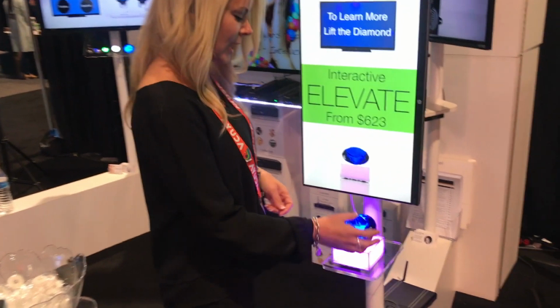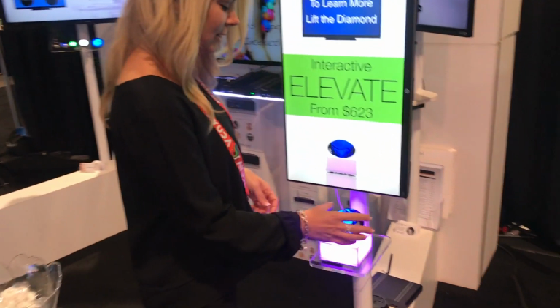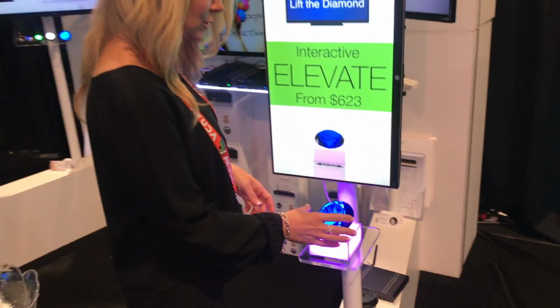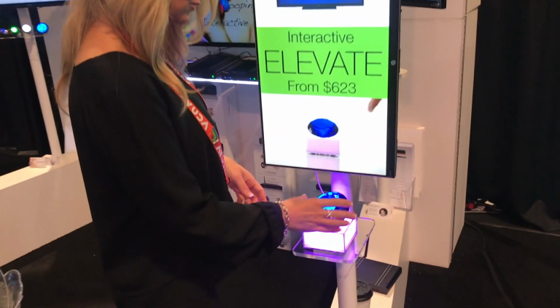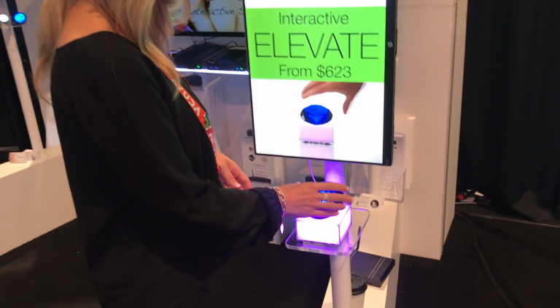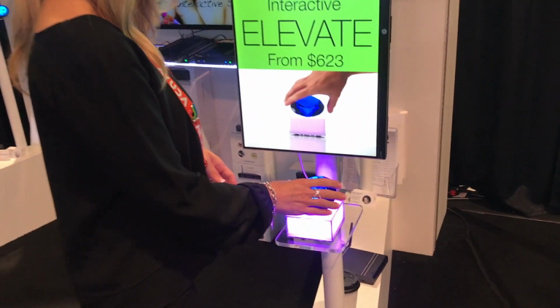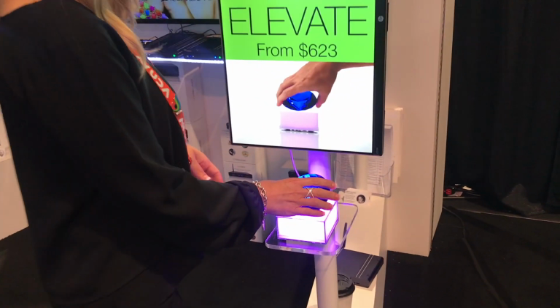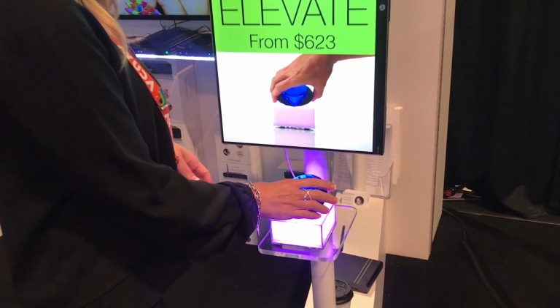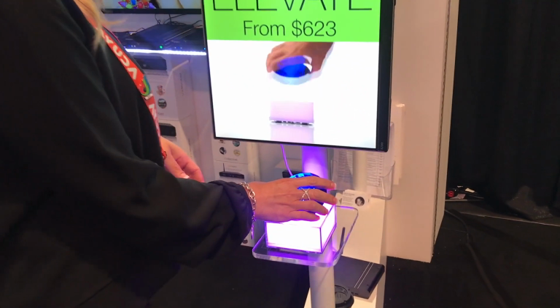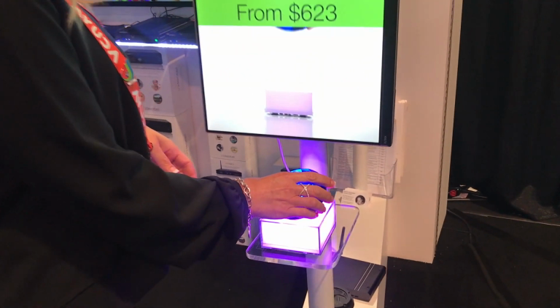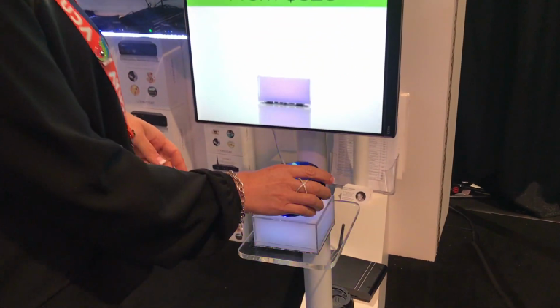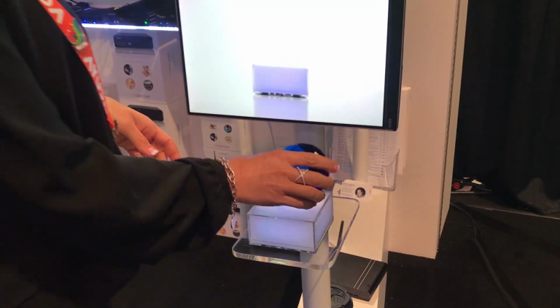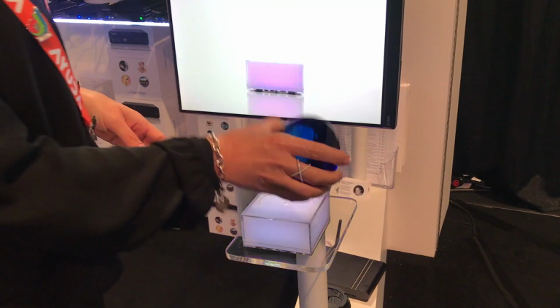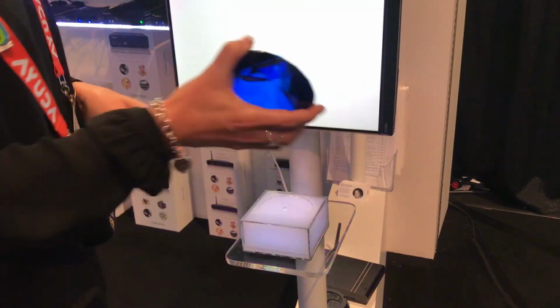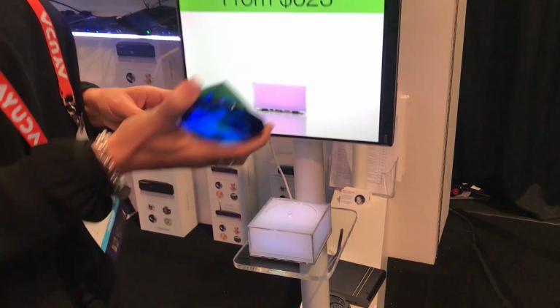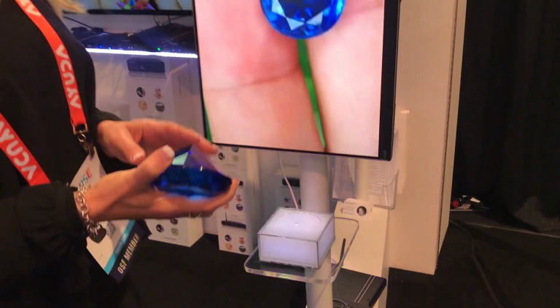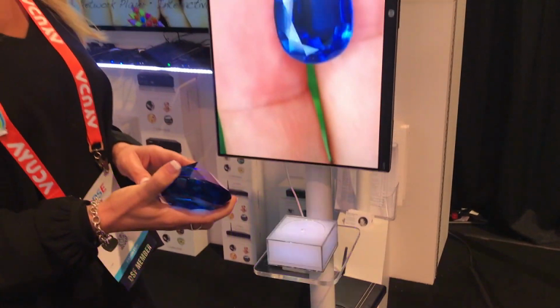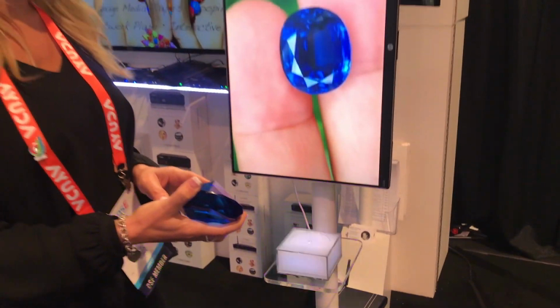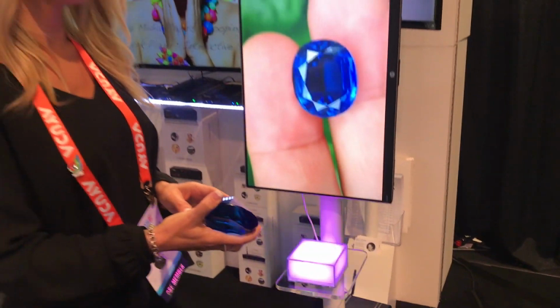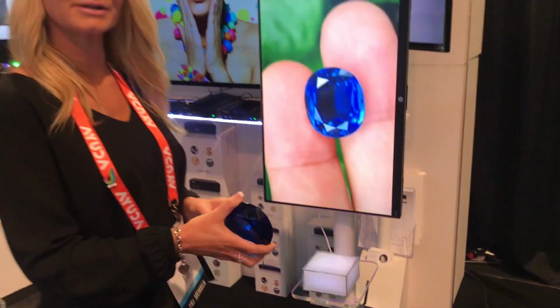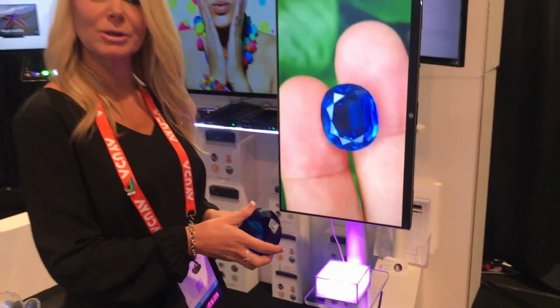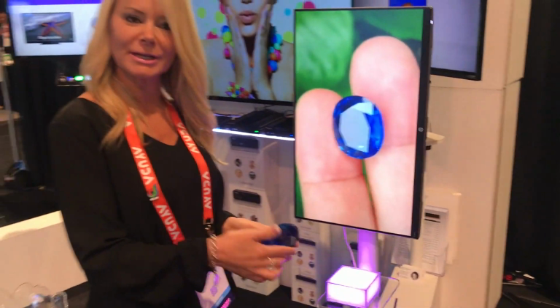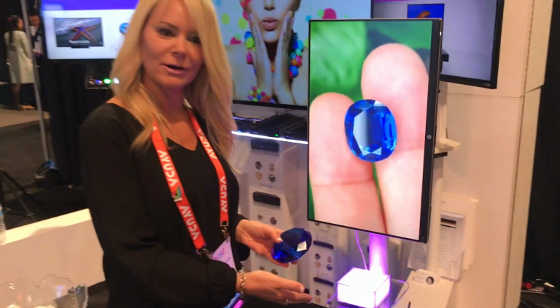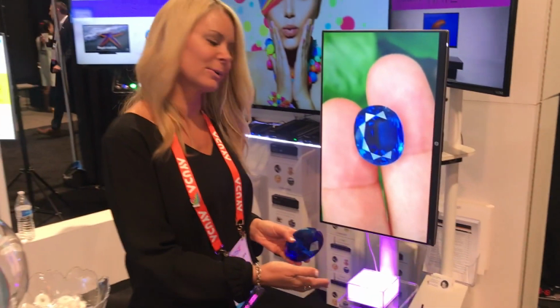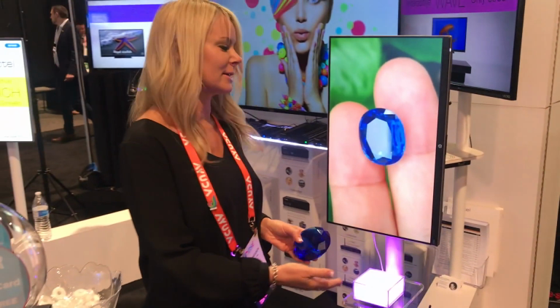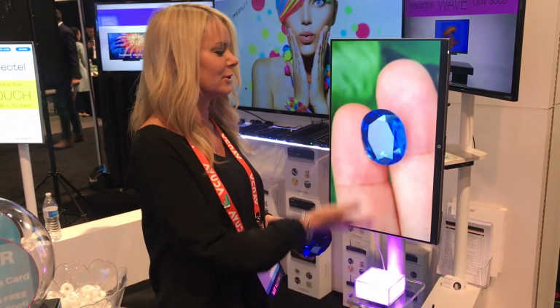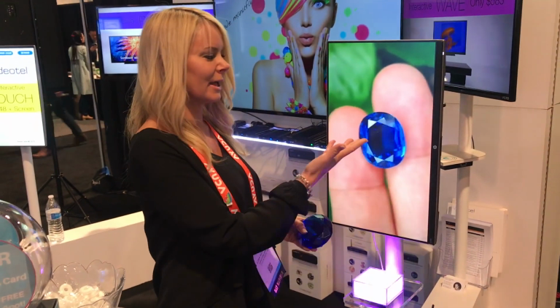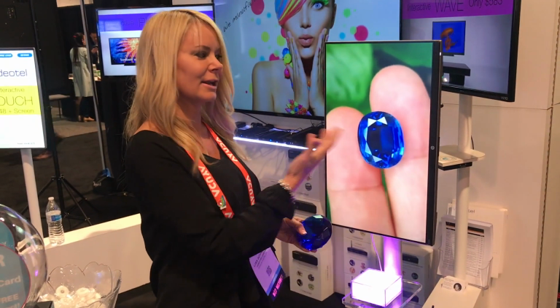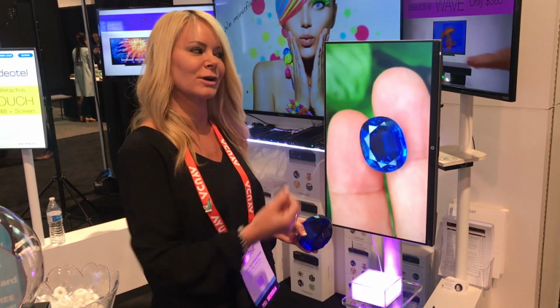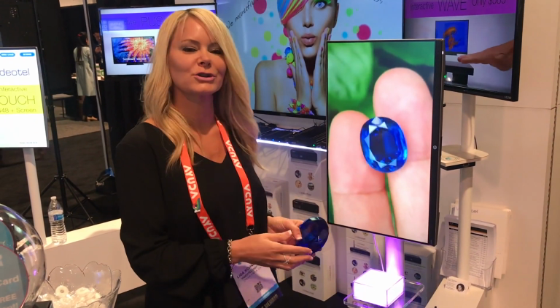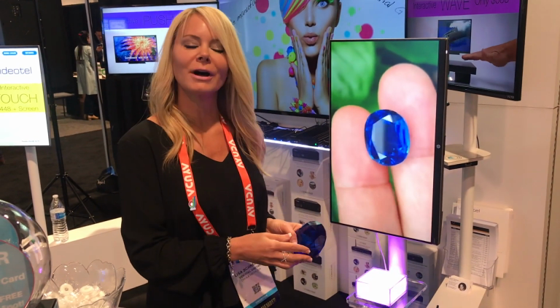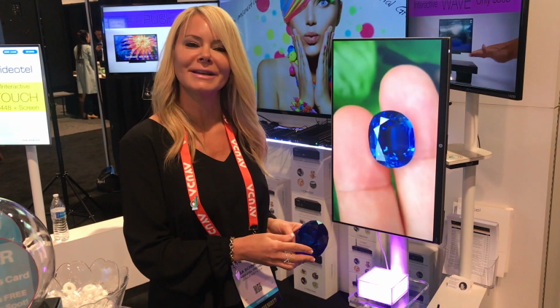It allows you to trigger content. So essentially, you would pick up whatever product you place on the weight sensor, and then it triggers your content.